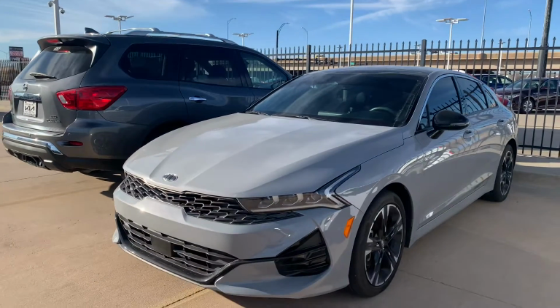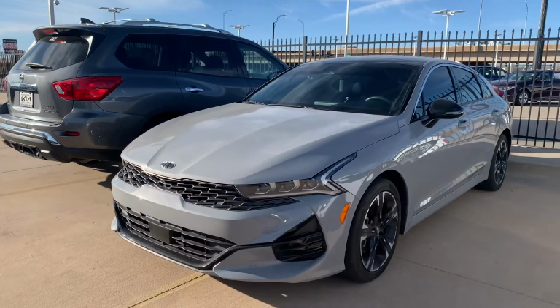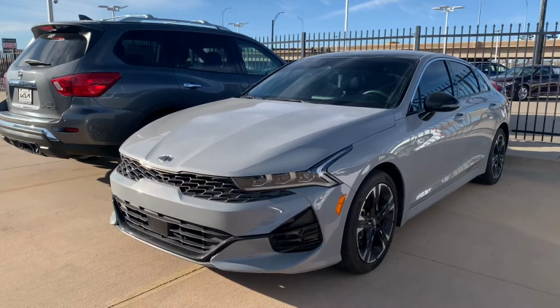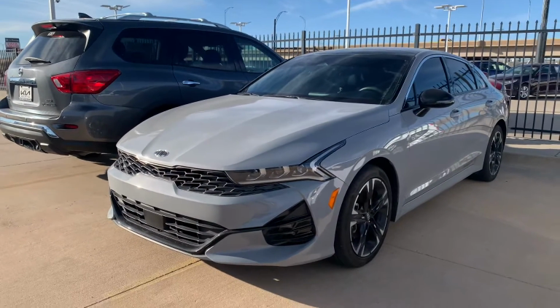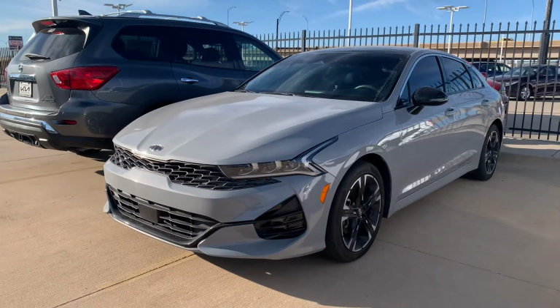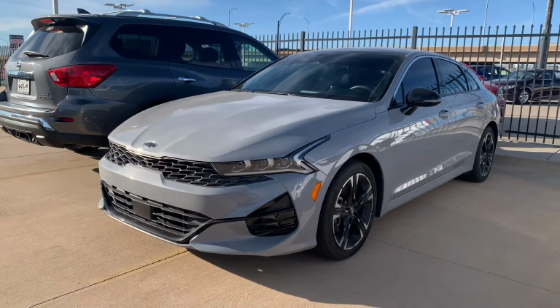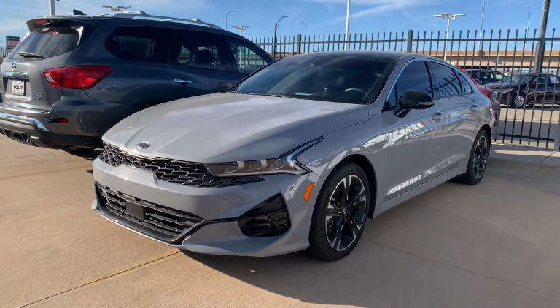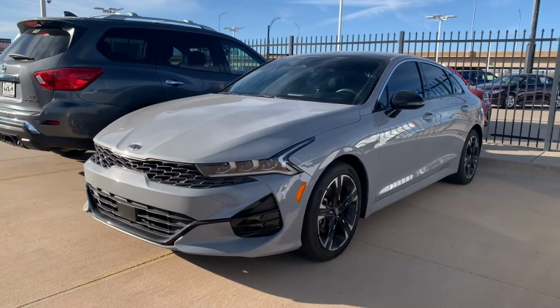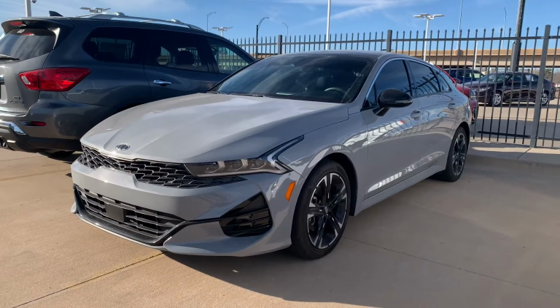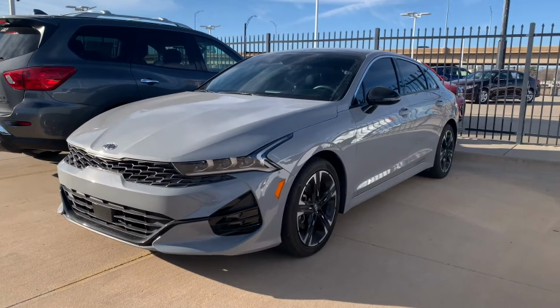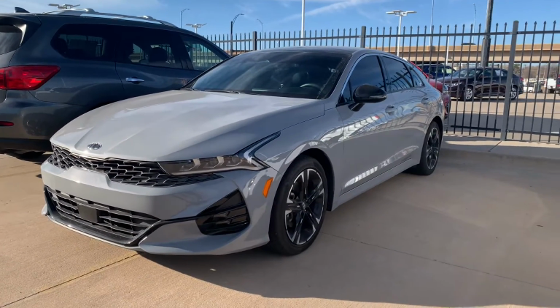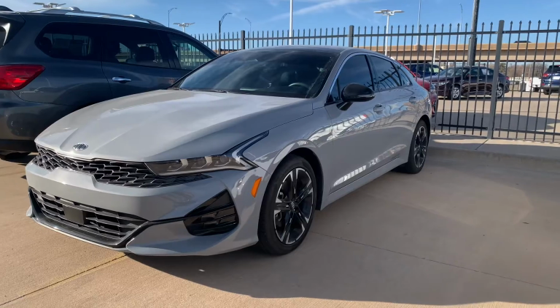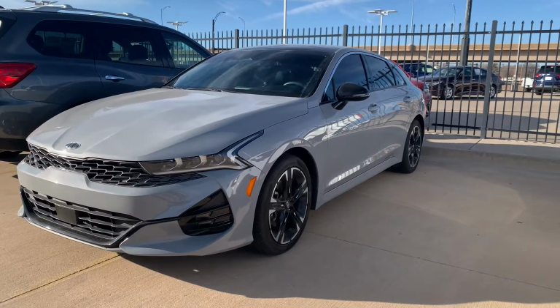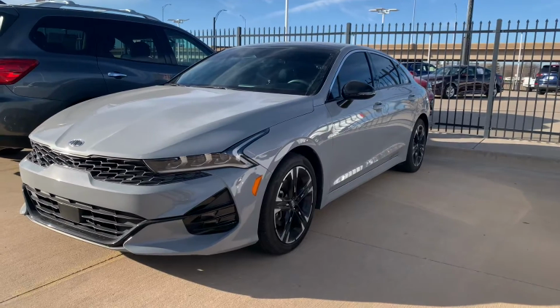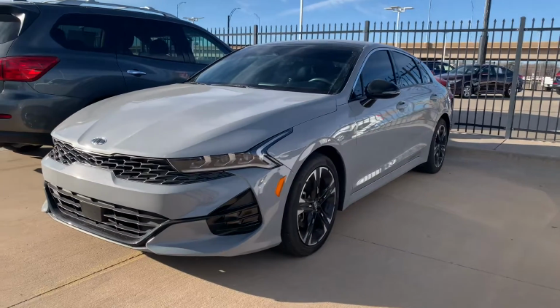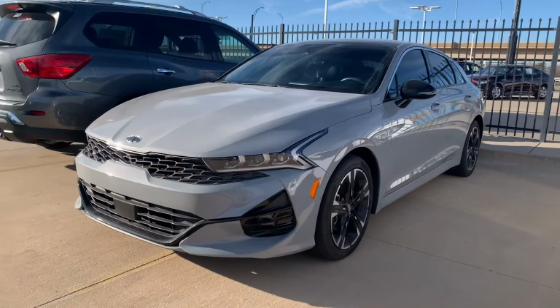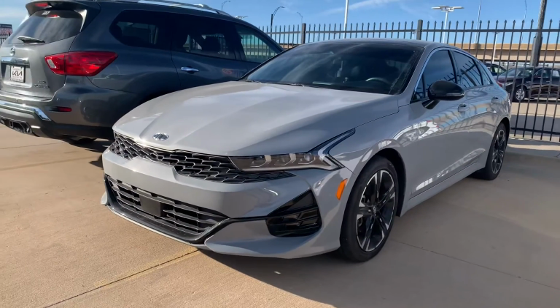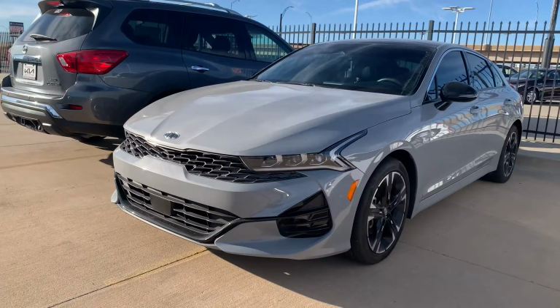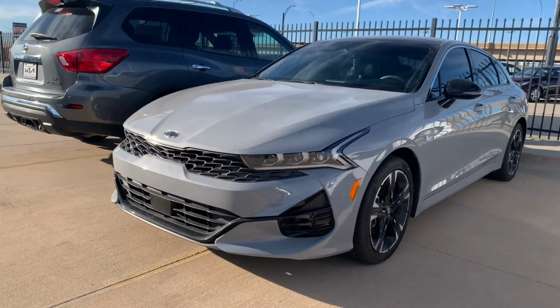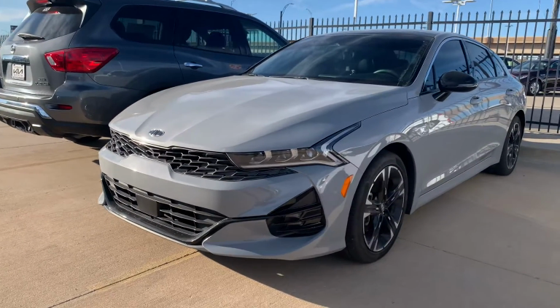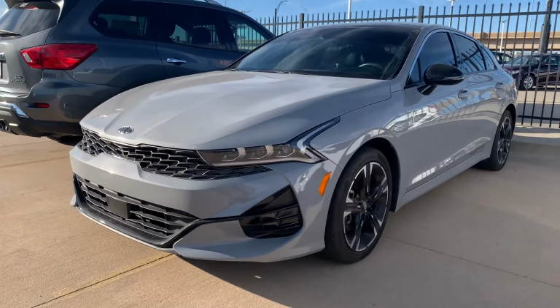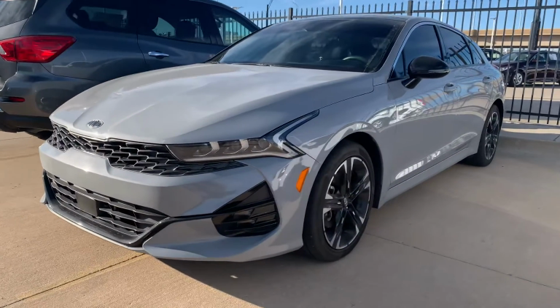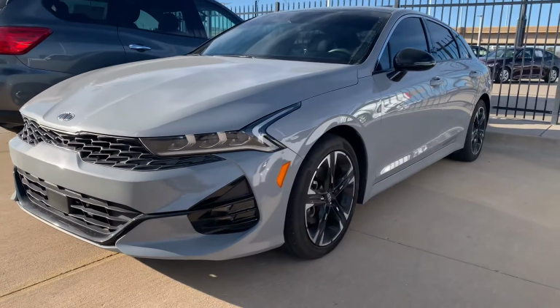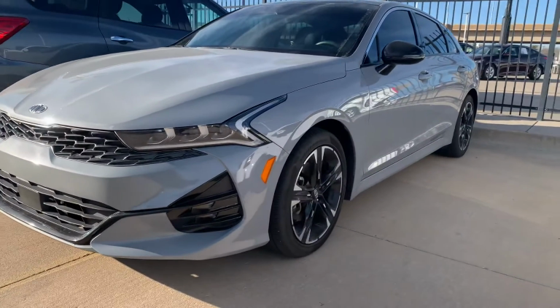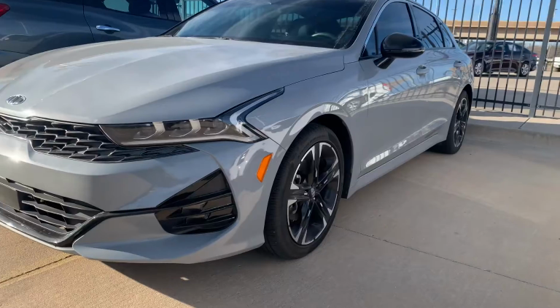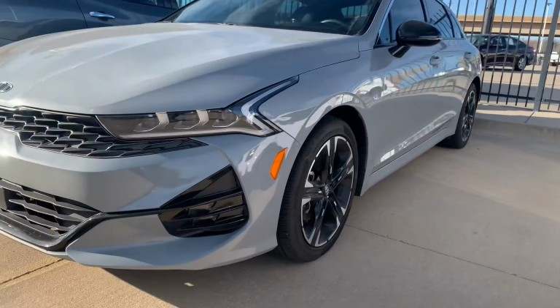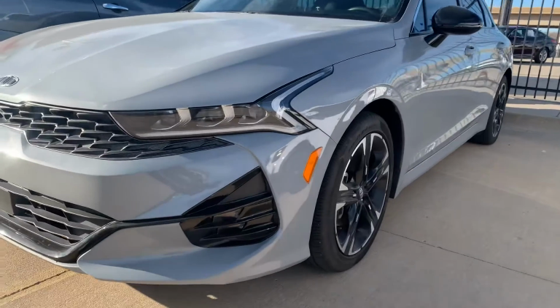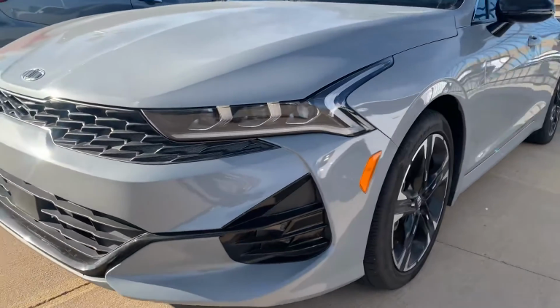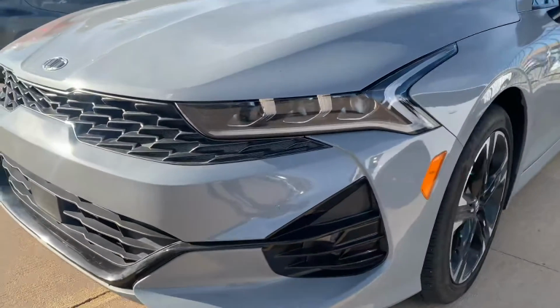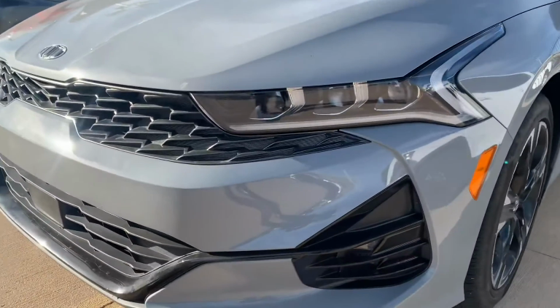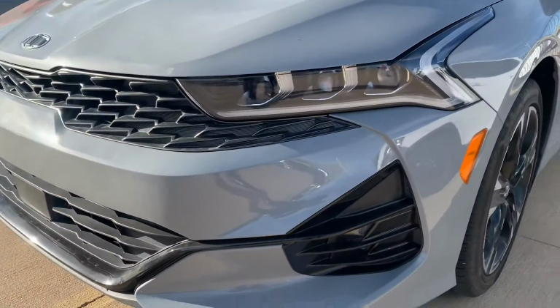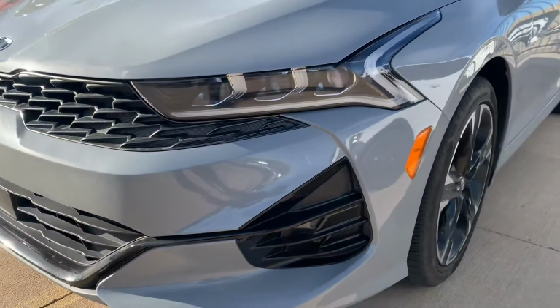Good afternoon guys, Kyries here with Midwest Kia of Wichita. I wanted to give you a quick introductory video walk around of the Kia K5 lineup. This one in specific is the GT-Line premium package in the wolf gray.